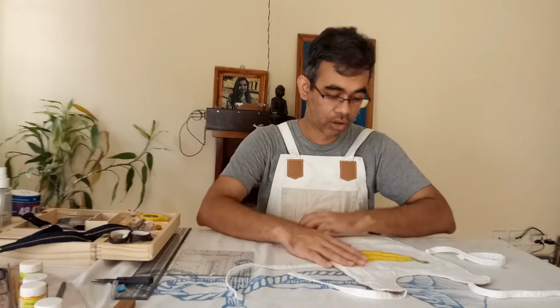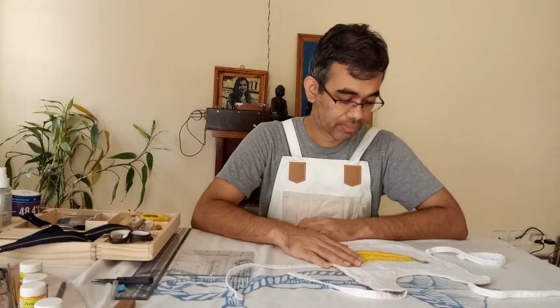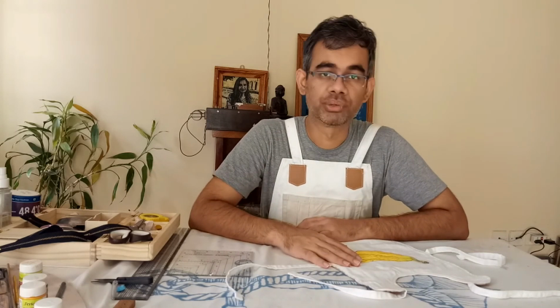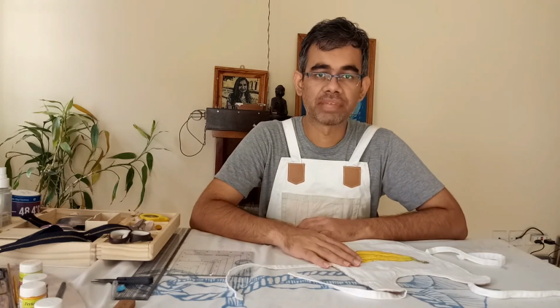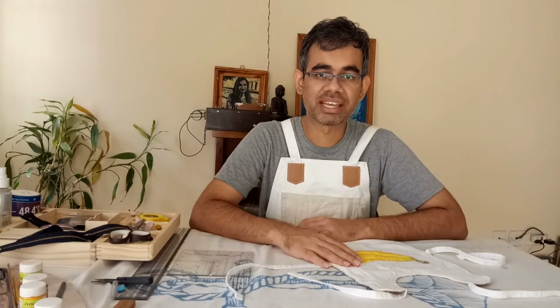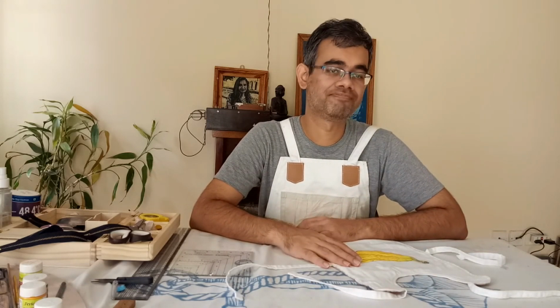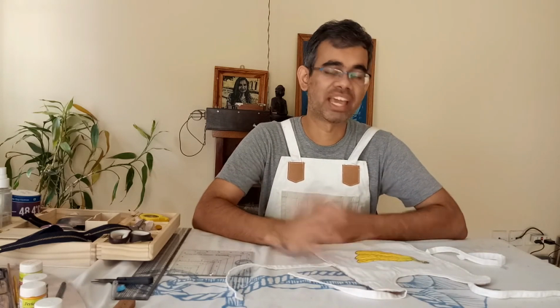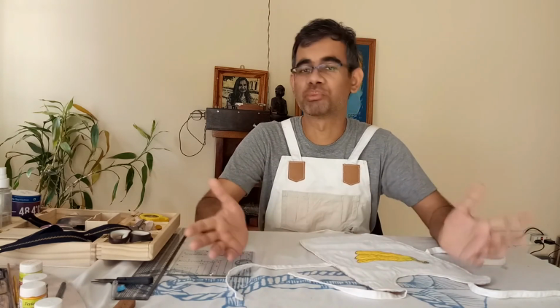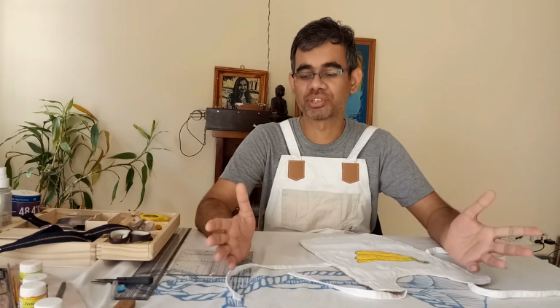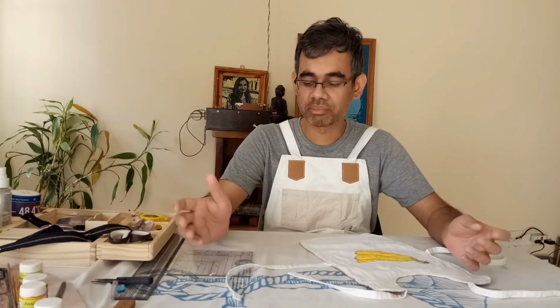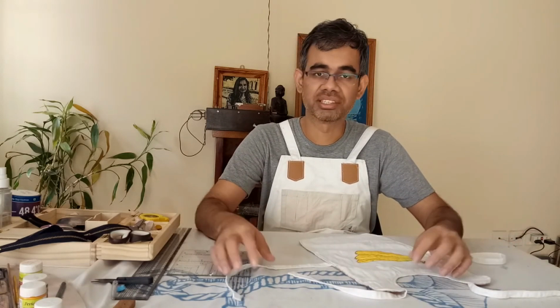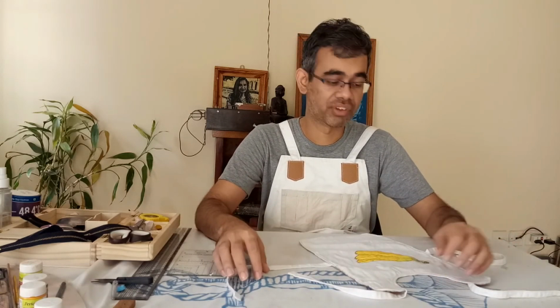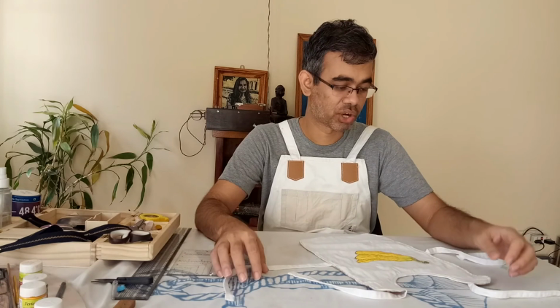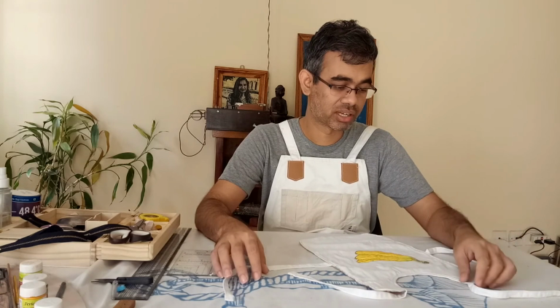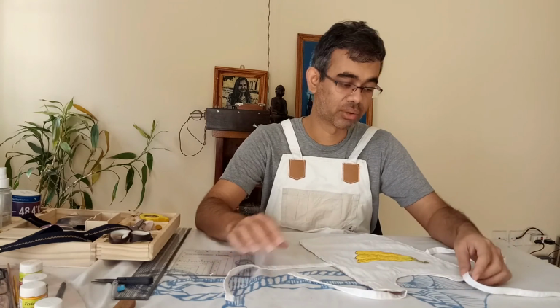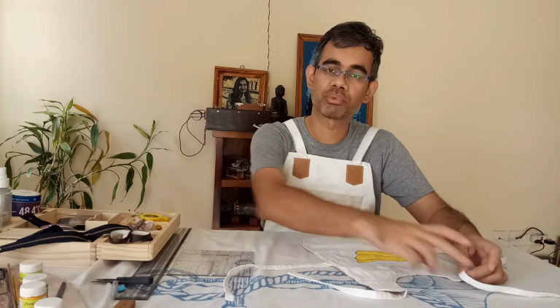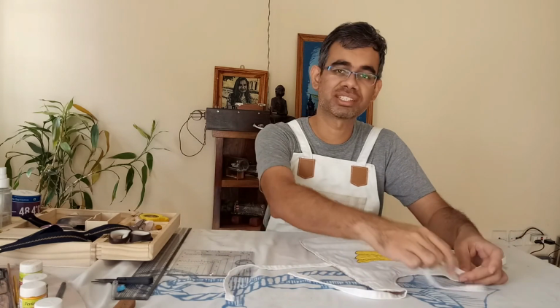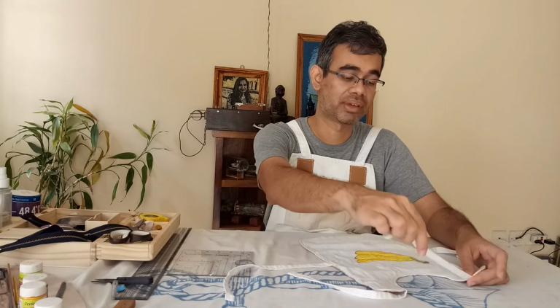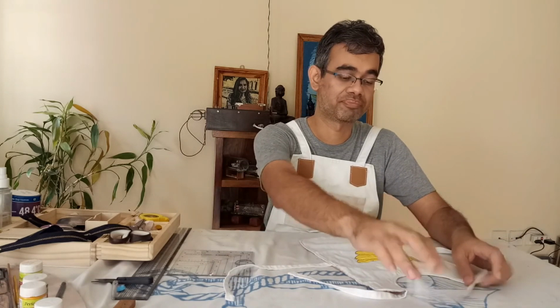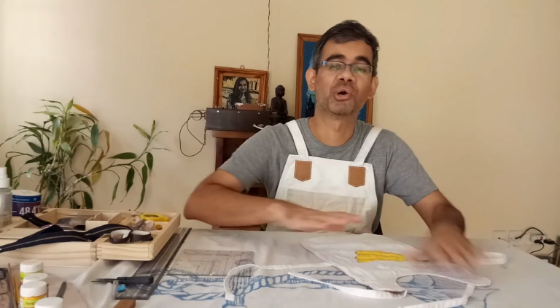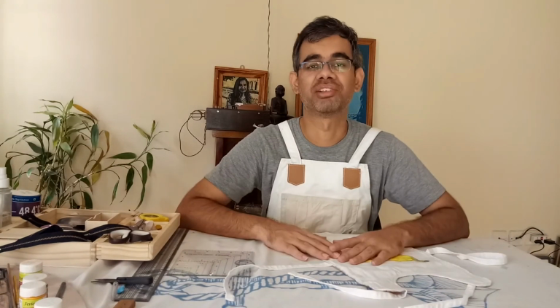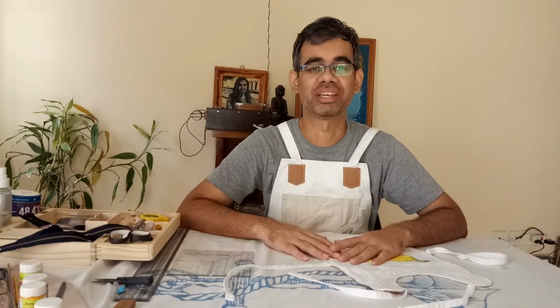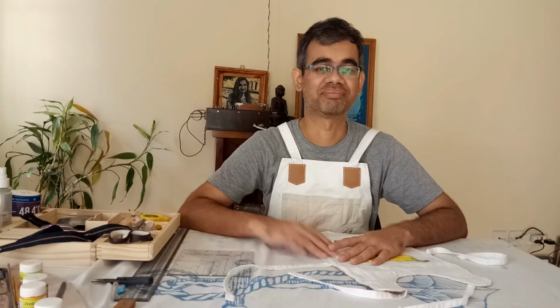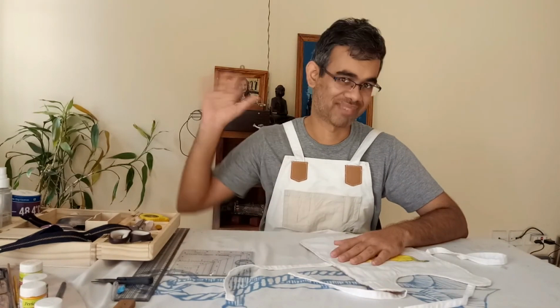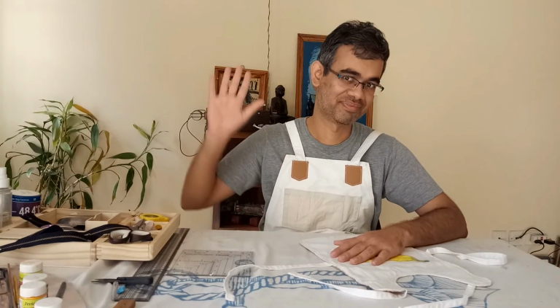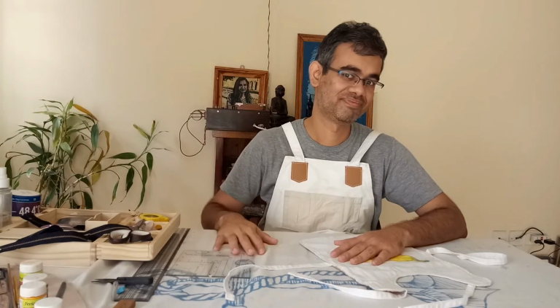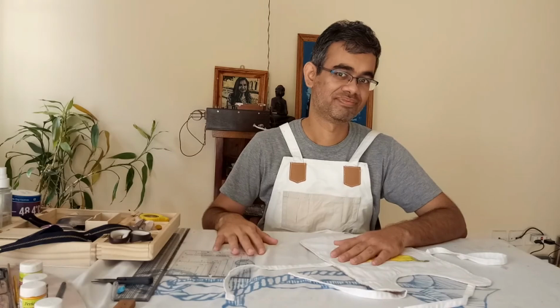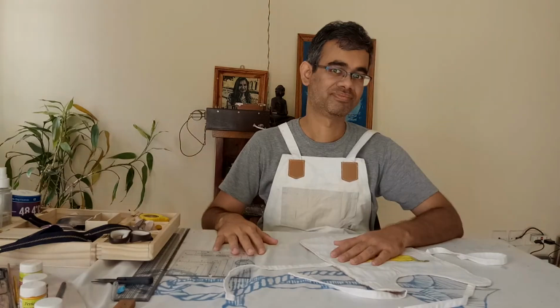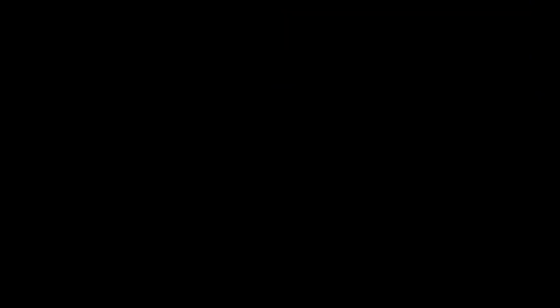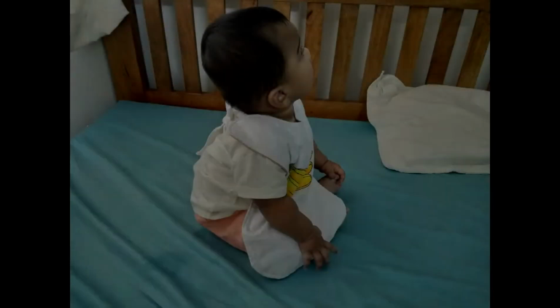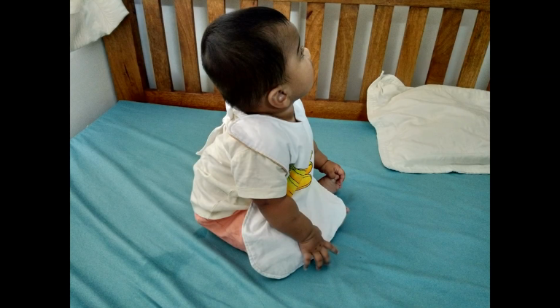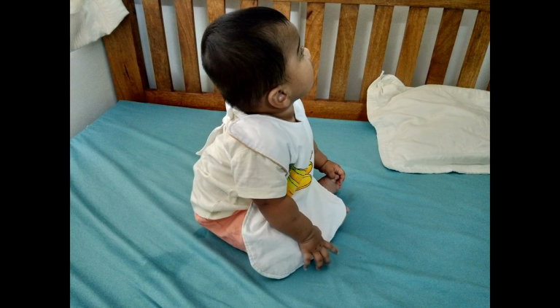Thank you so much for joining me in this very short weekend project. I hope I will see you next time. Bye!